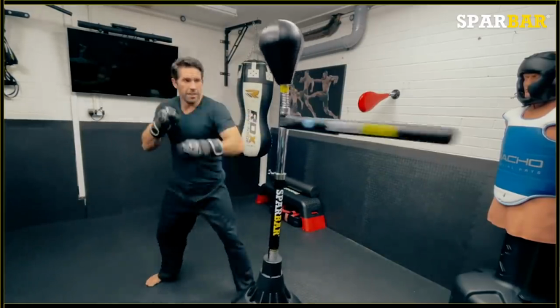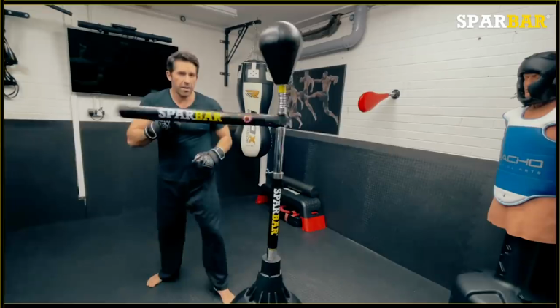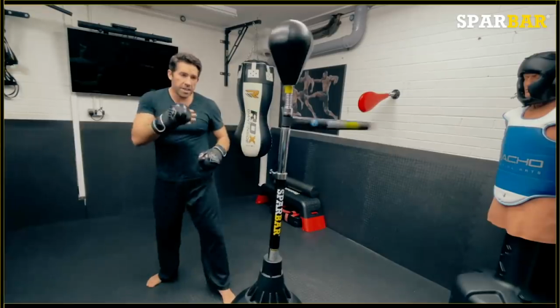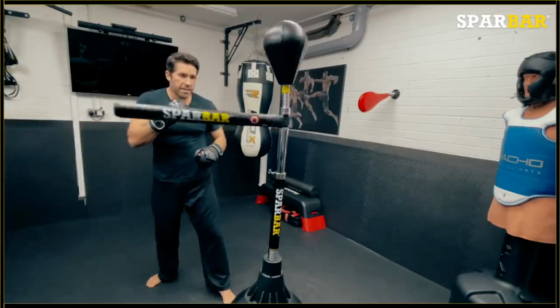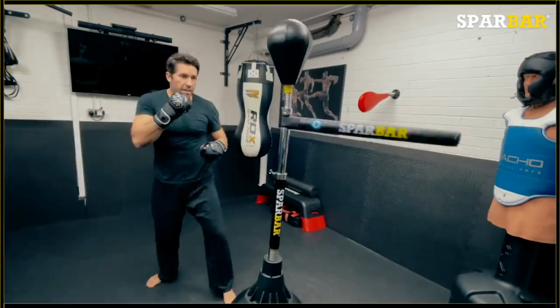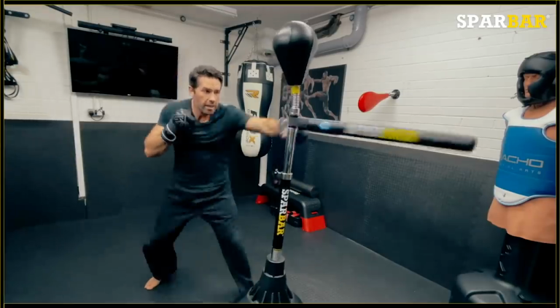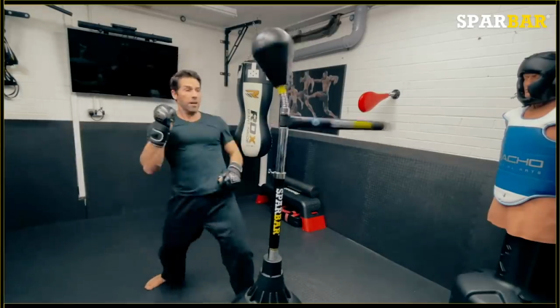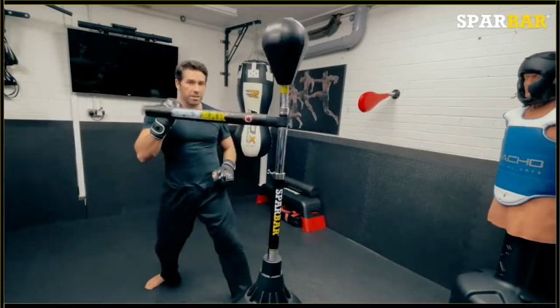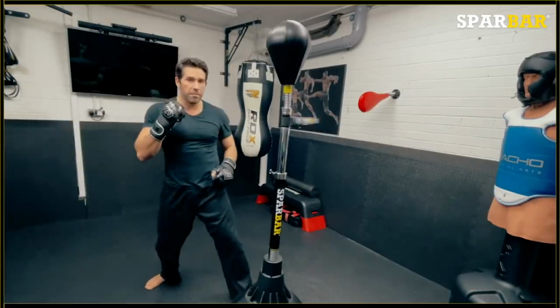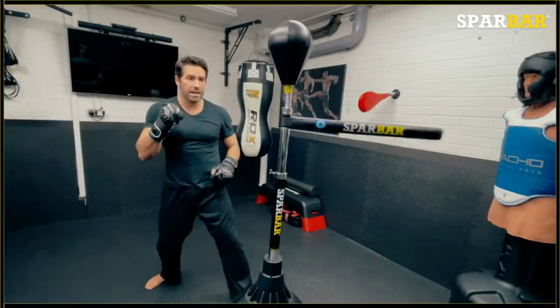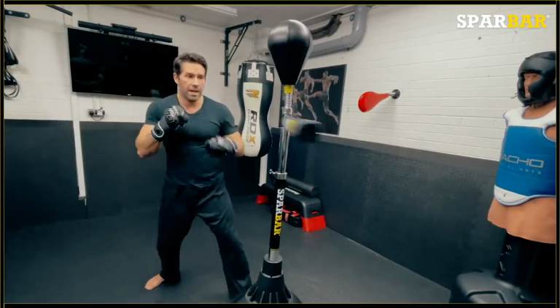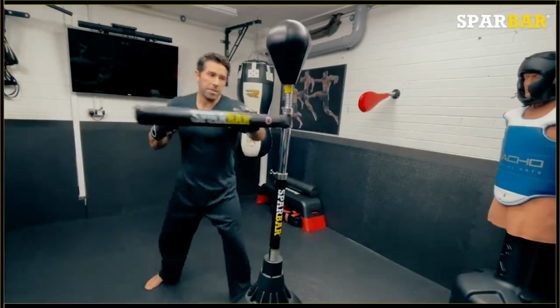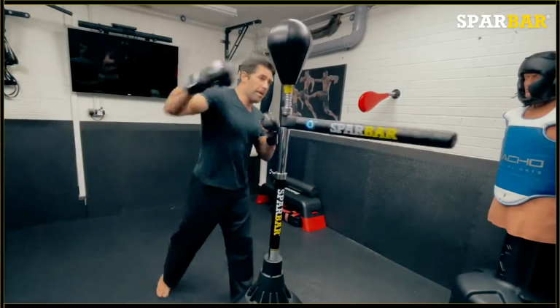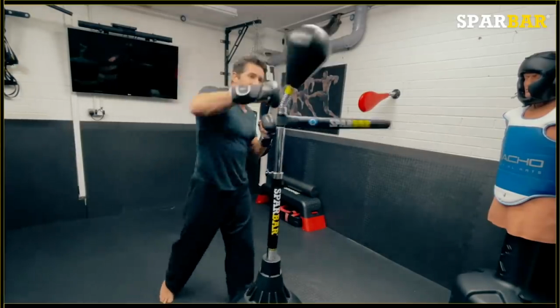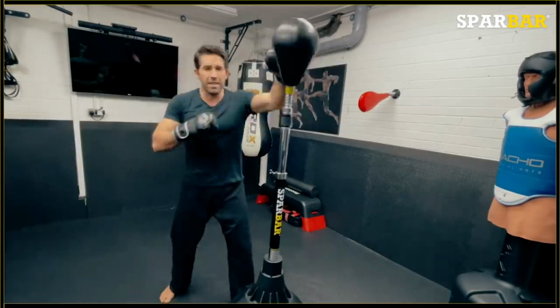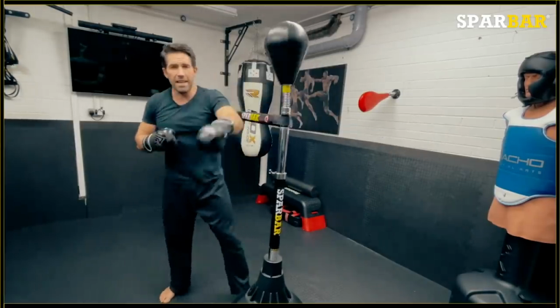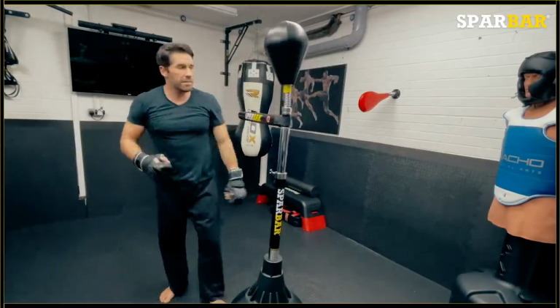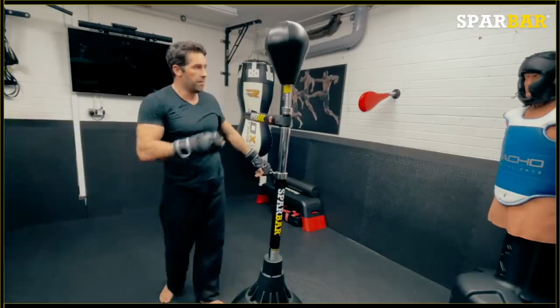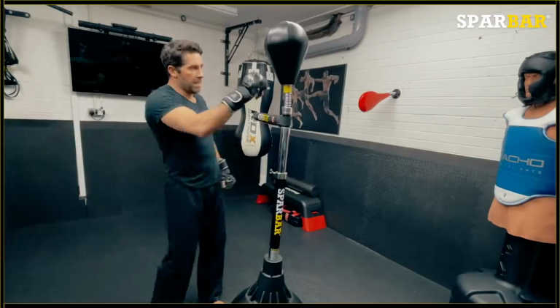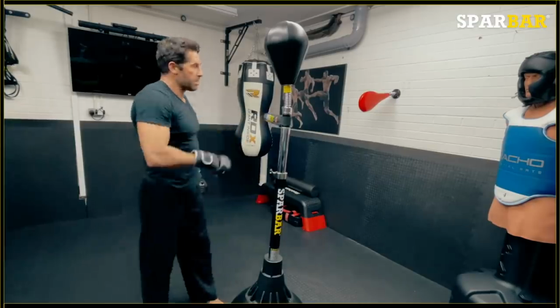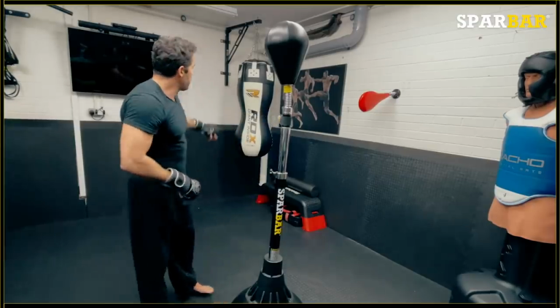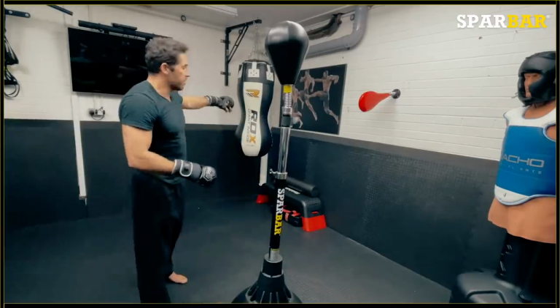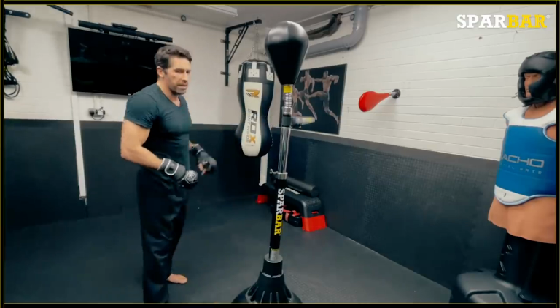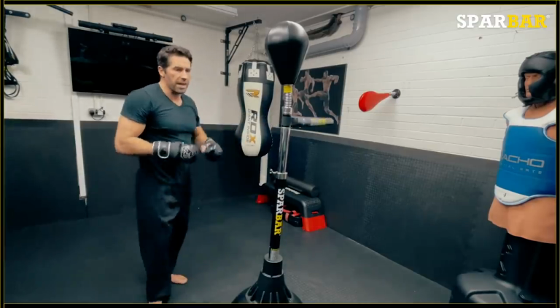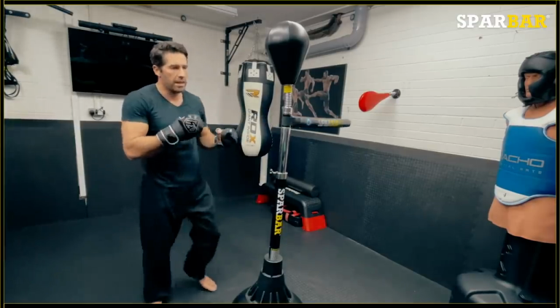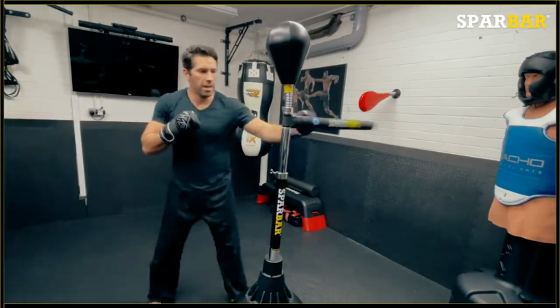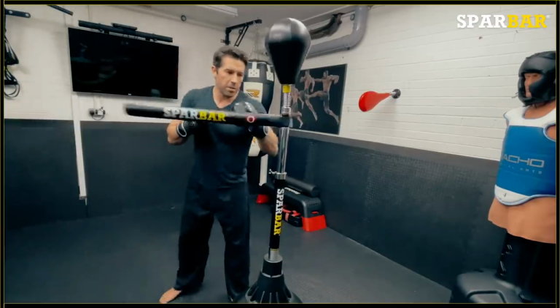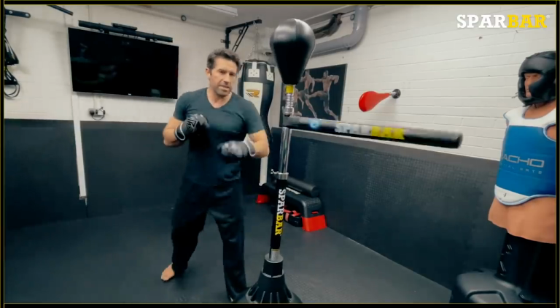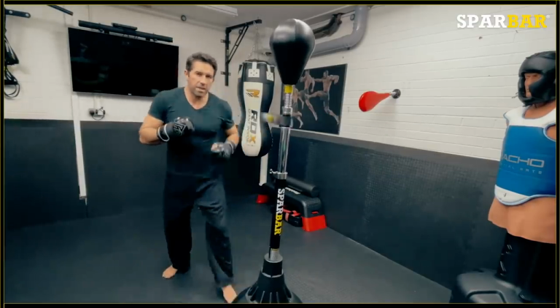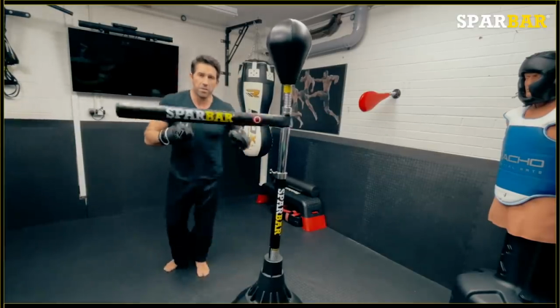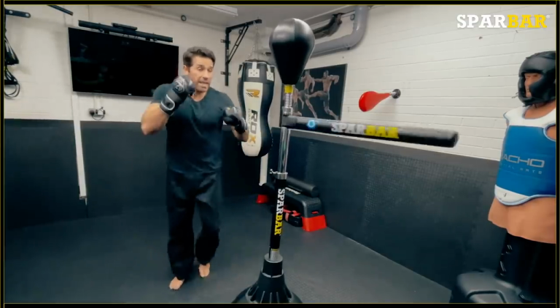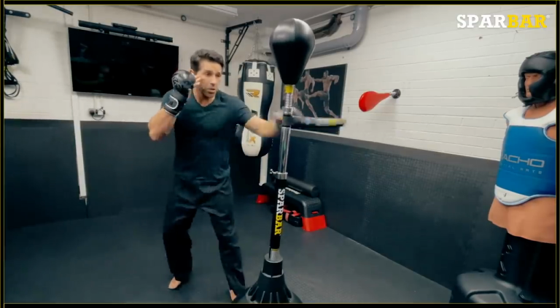The harder you hit it, the harder it's going to come back. It's not about leathering the hell out of this — that's what the punch bag is for. What this is great for is being a technical tool.